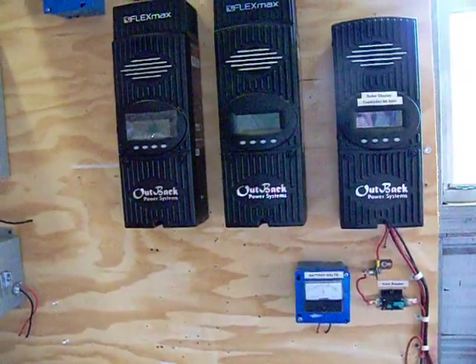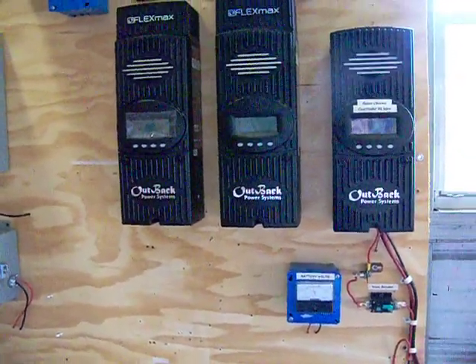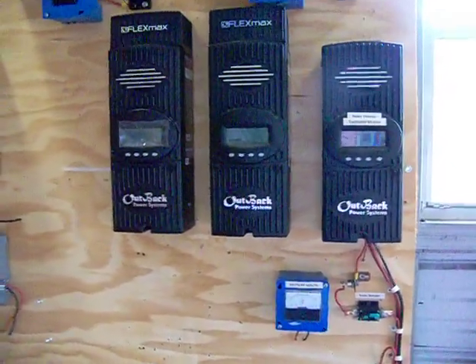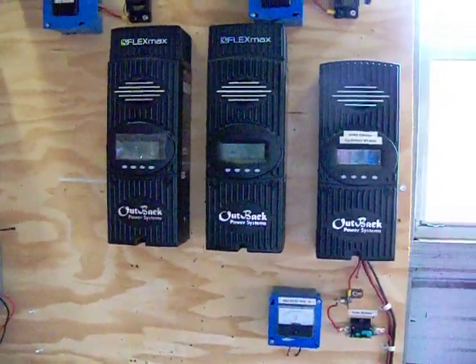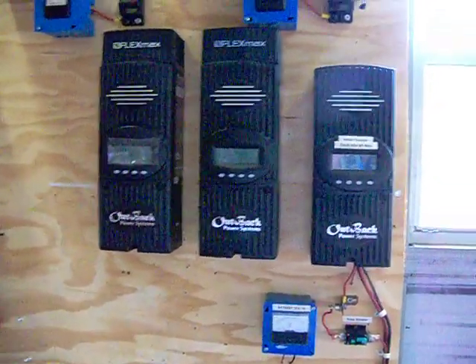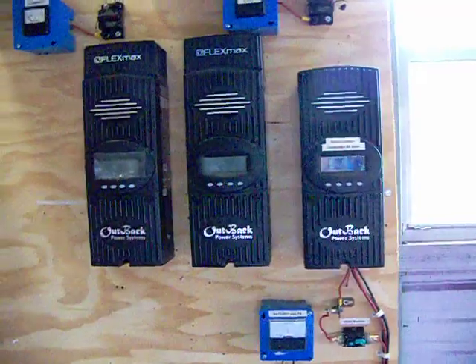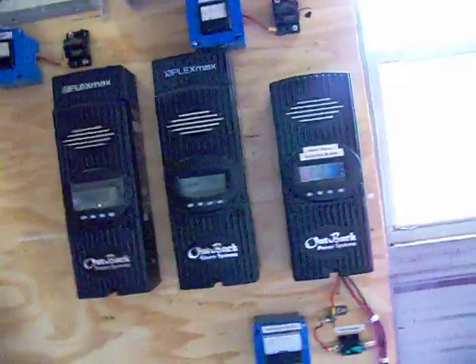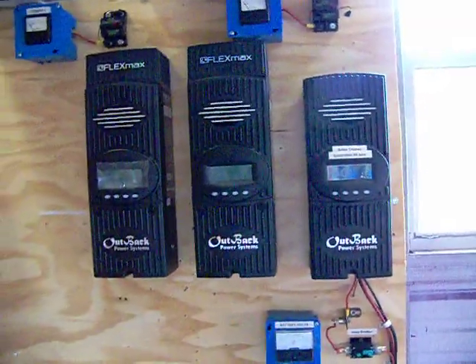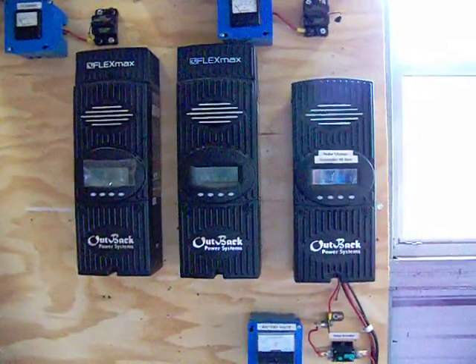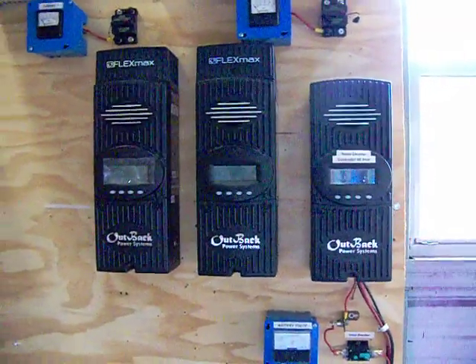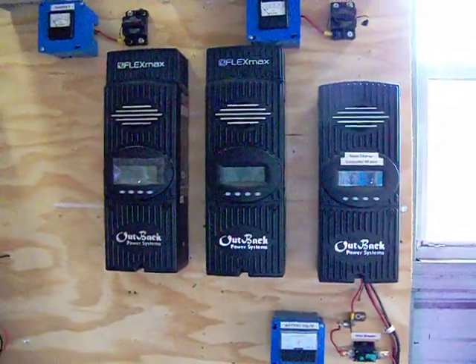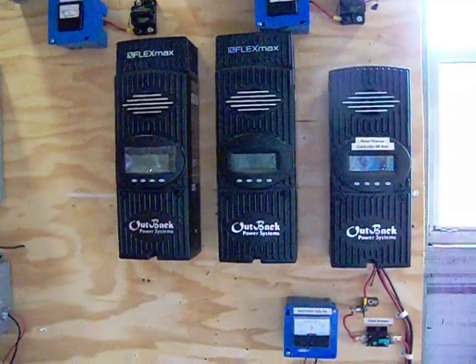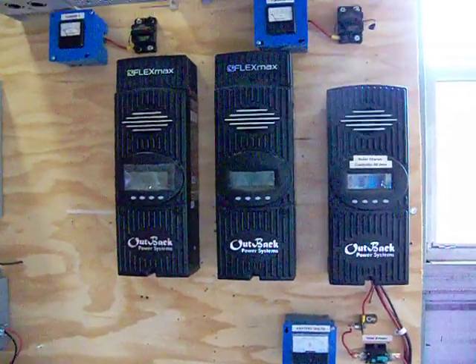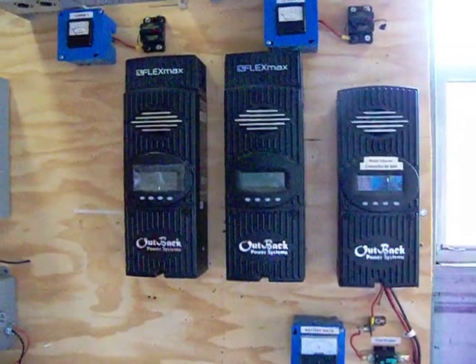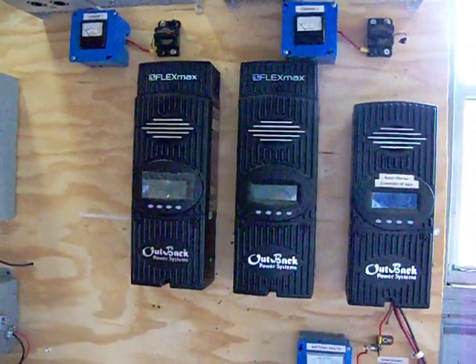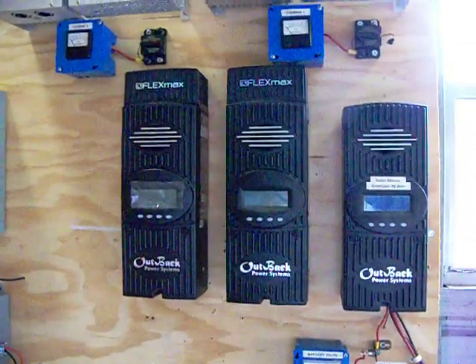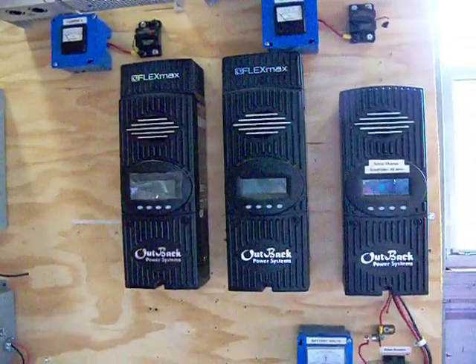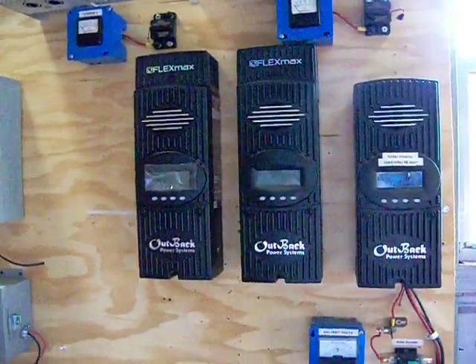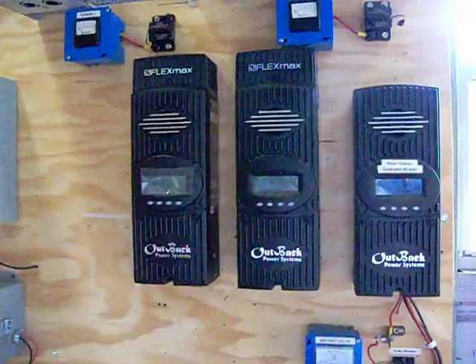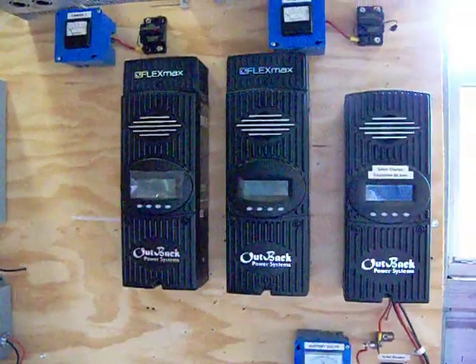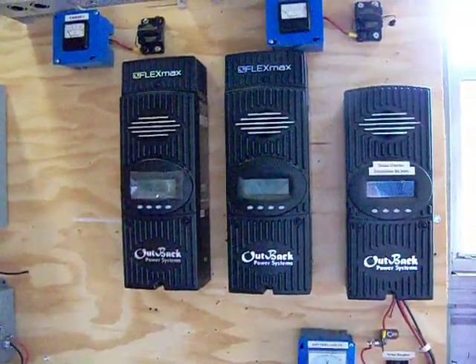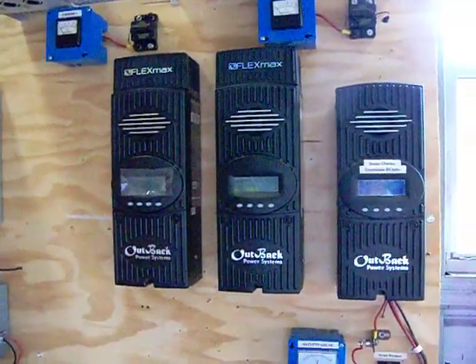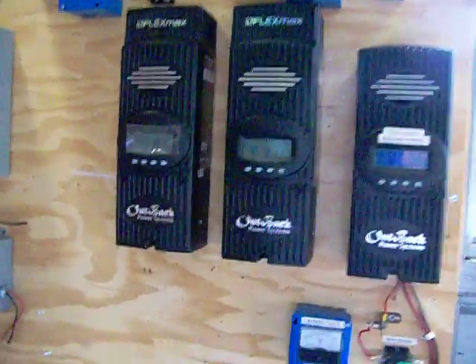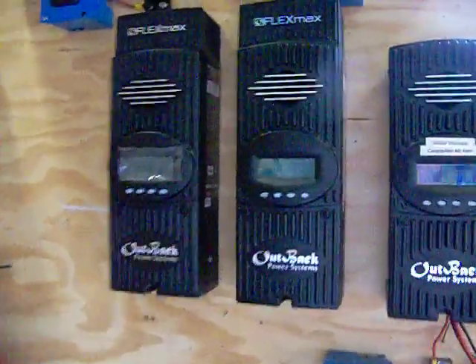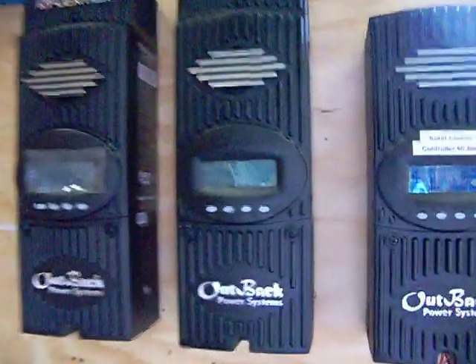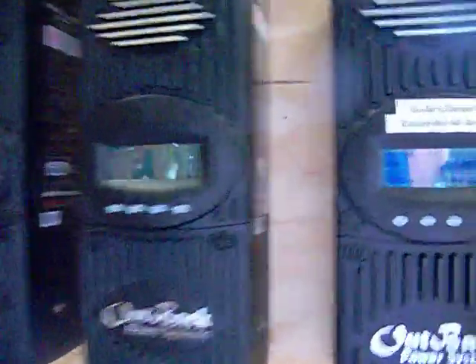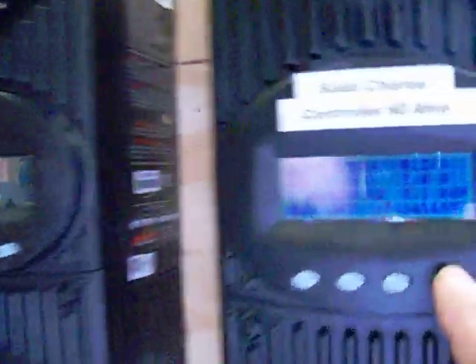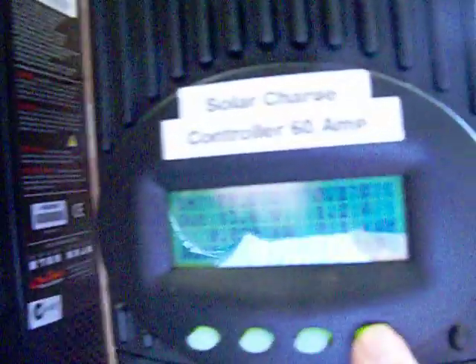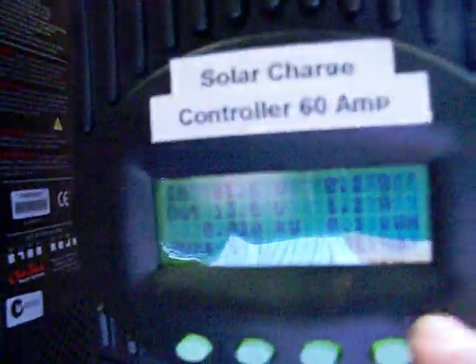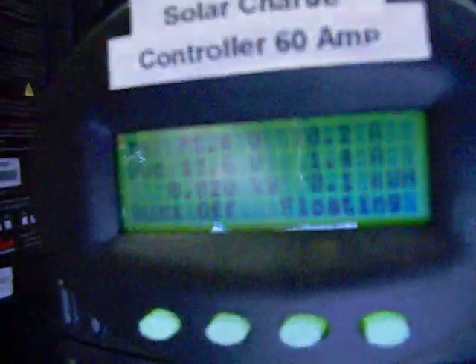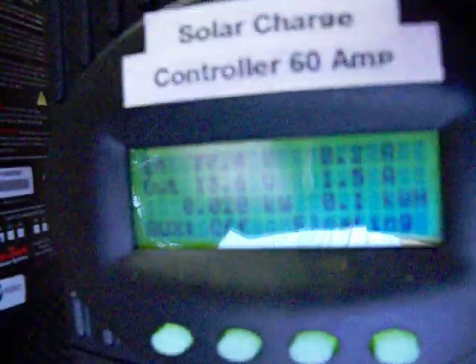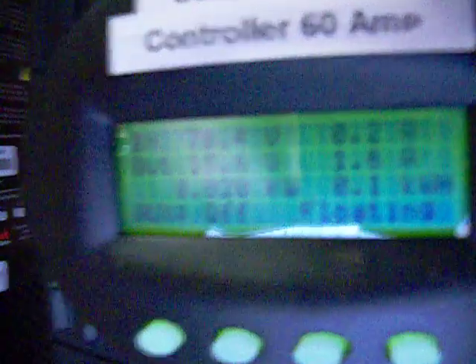Here's a Flexmax controller already installed — they're not connected yet. Let's see what's going on here so you guys get a good feel for it.